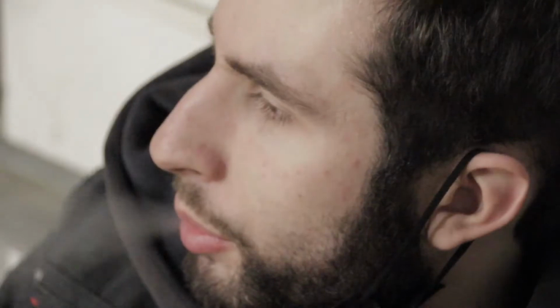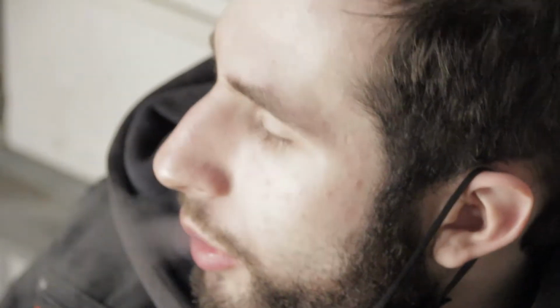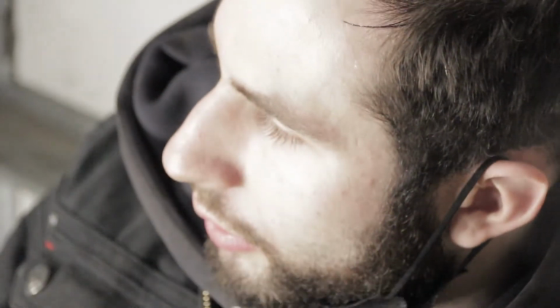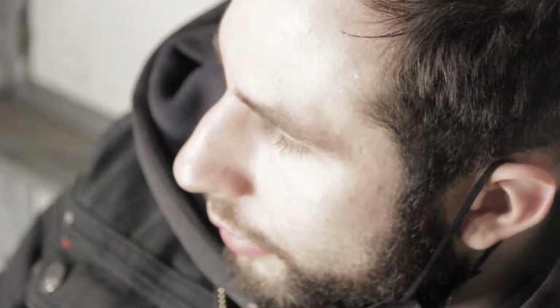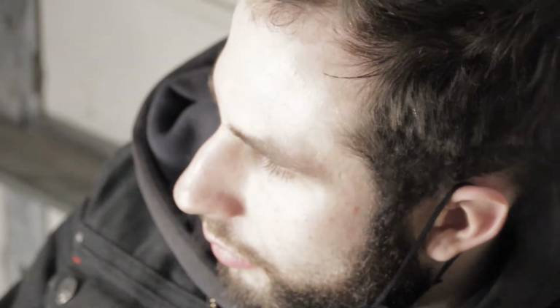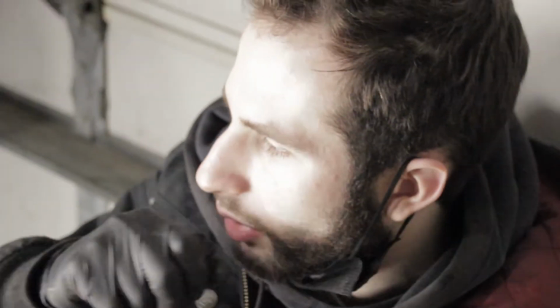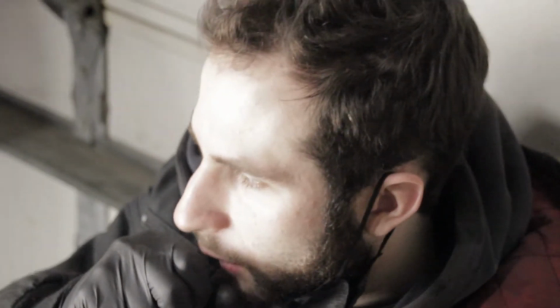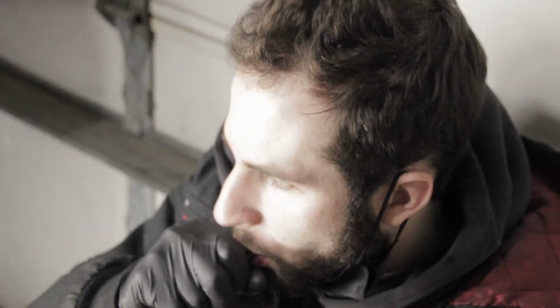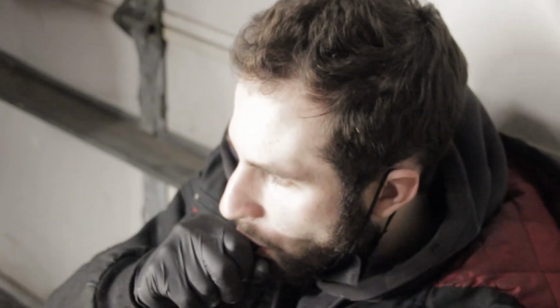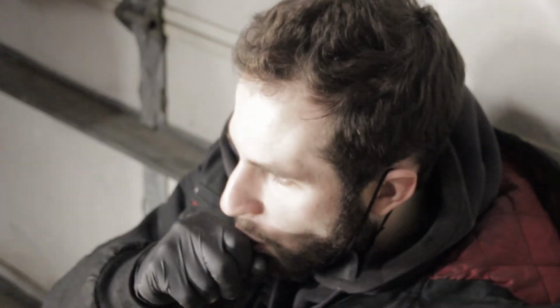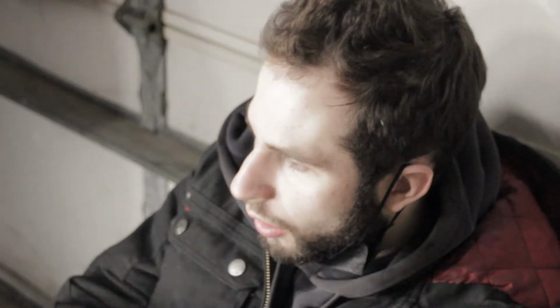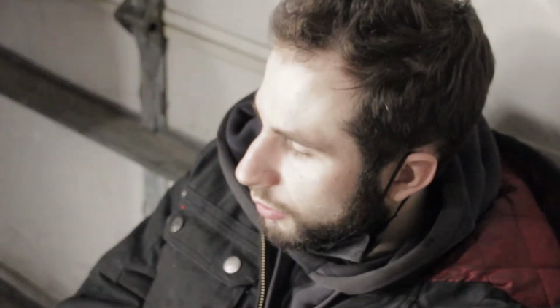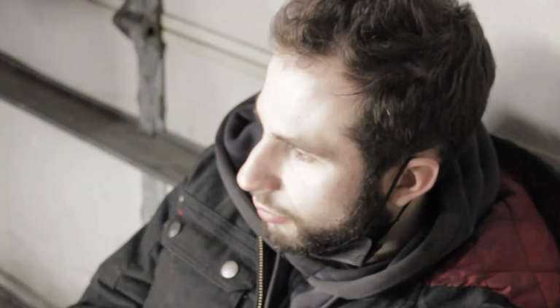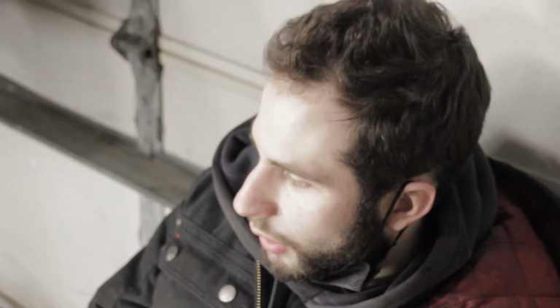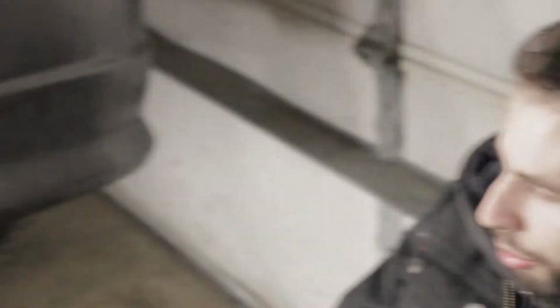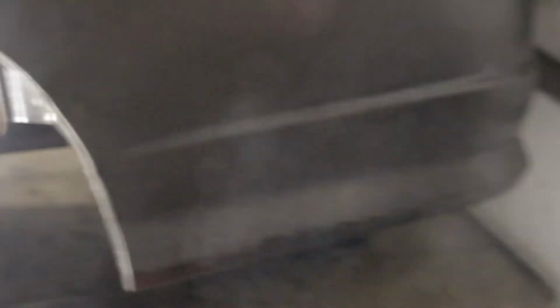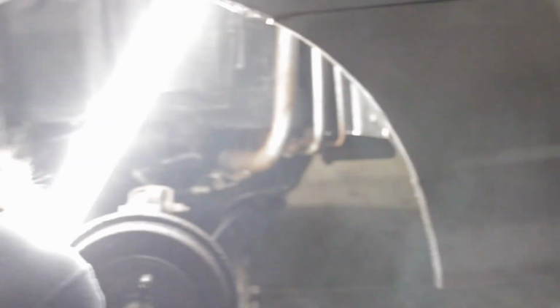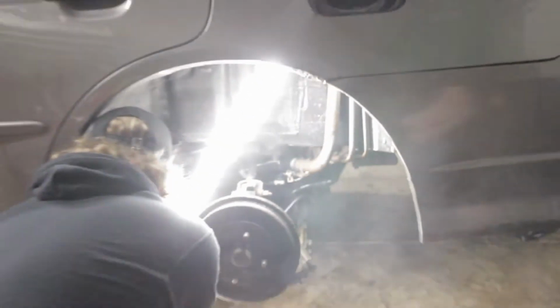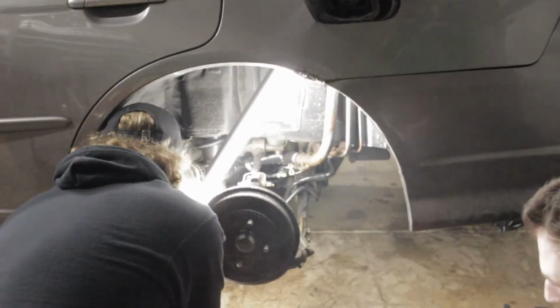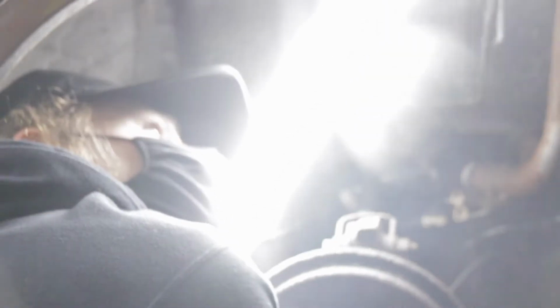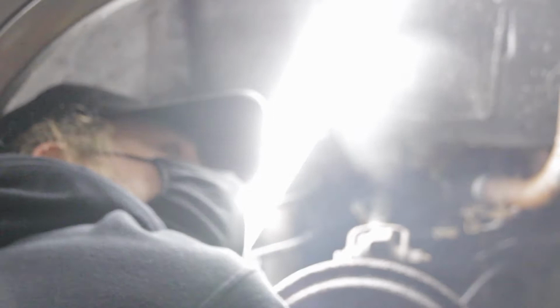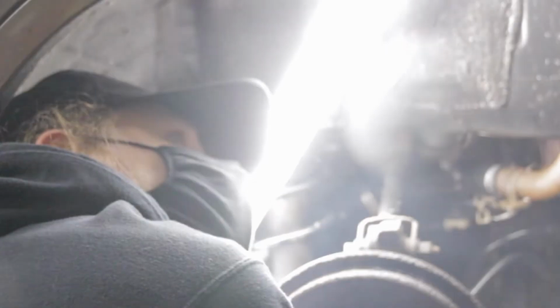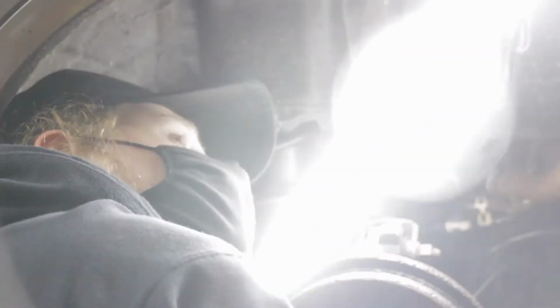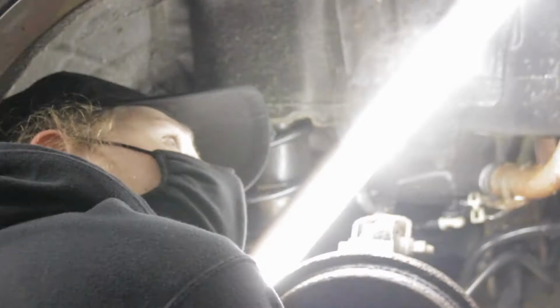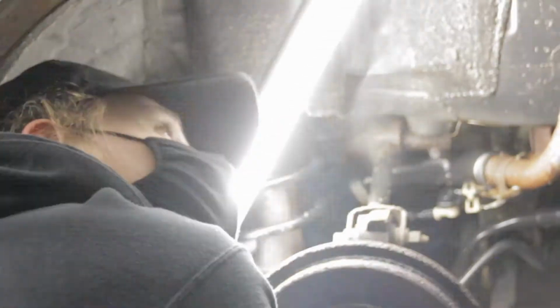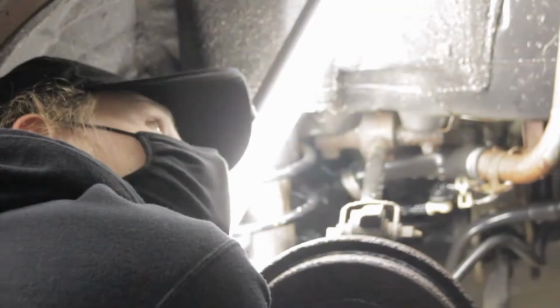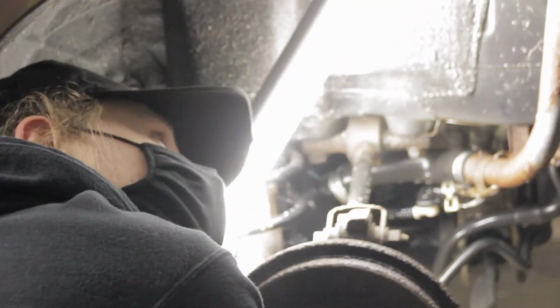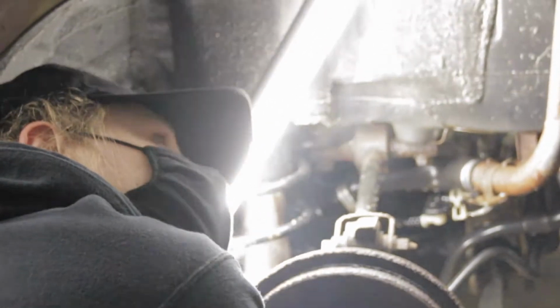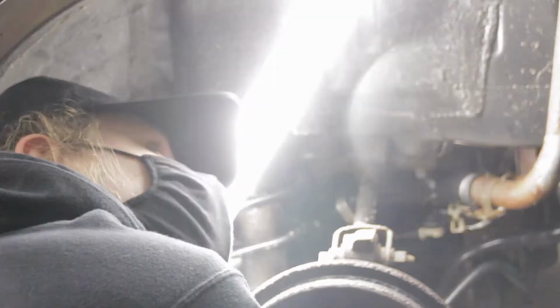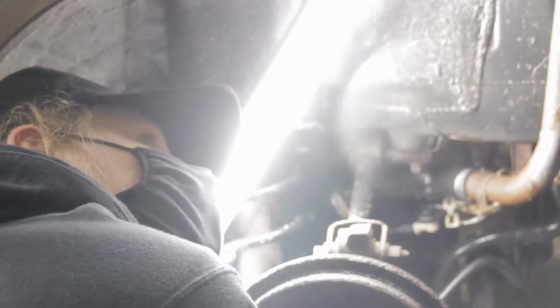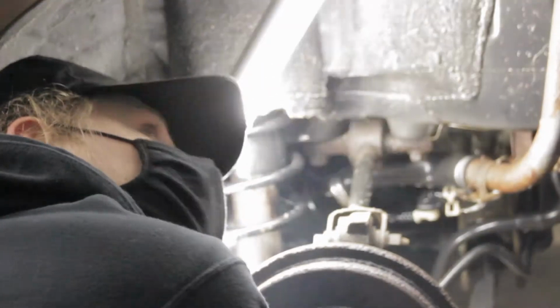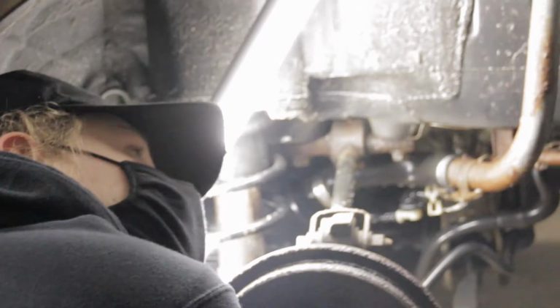This is supposed to be an easy day — come in here, find a leak, seal it up nice and easy. Instead we just get messed around by a check engine light. Some serious bullshit happens. For fuck's sake.